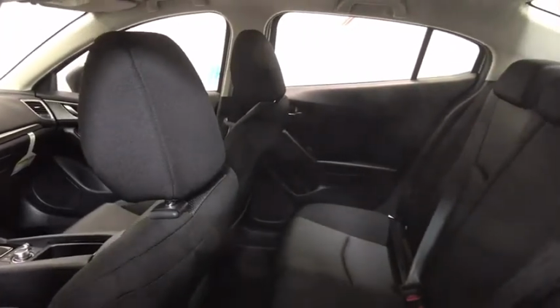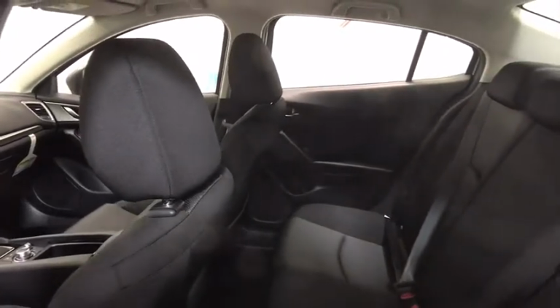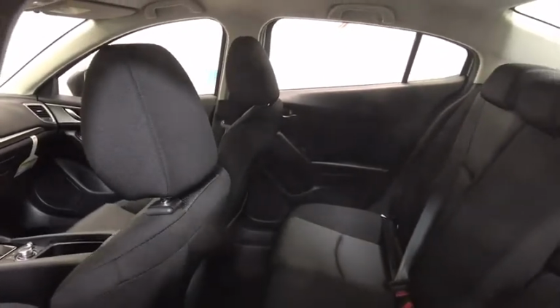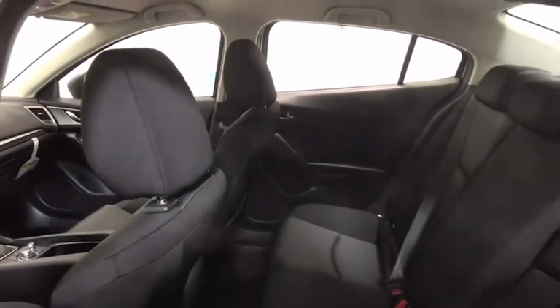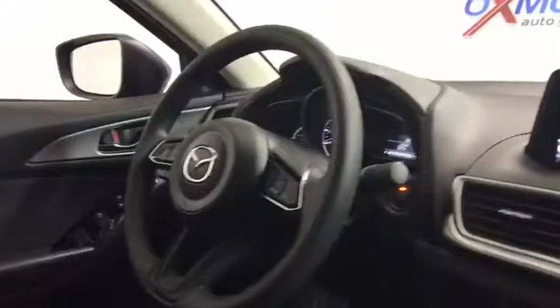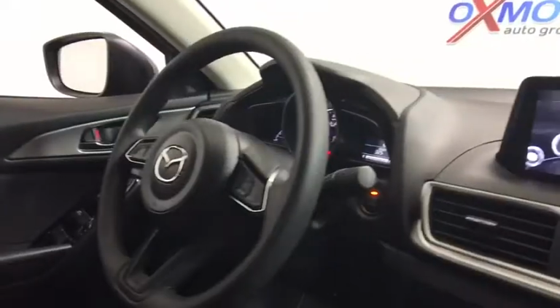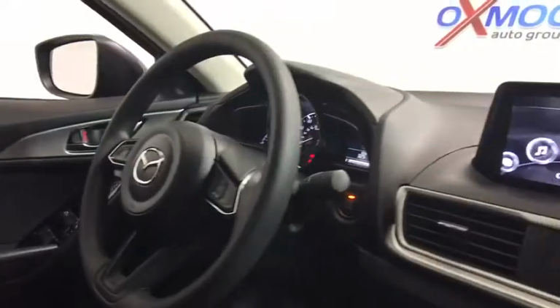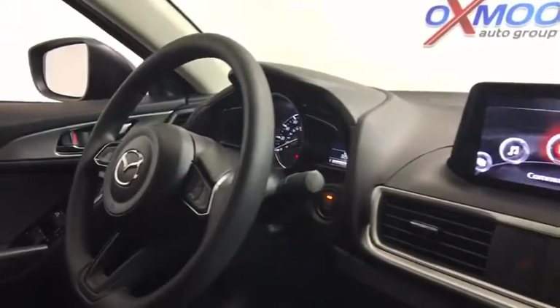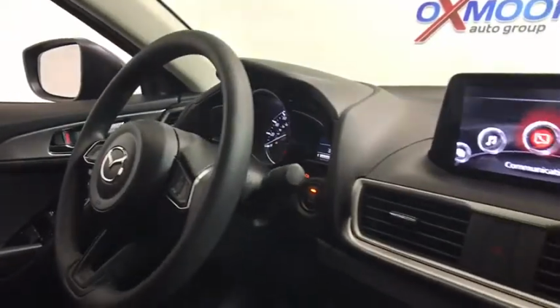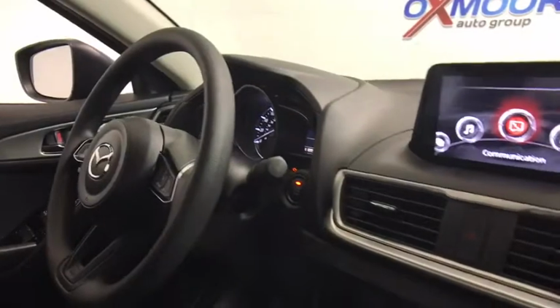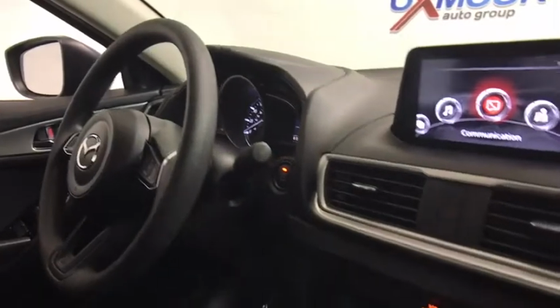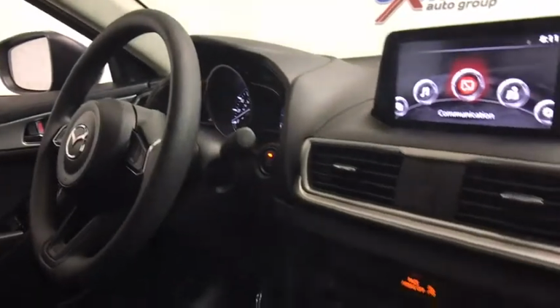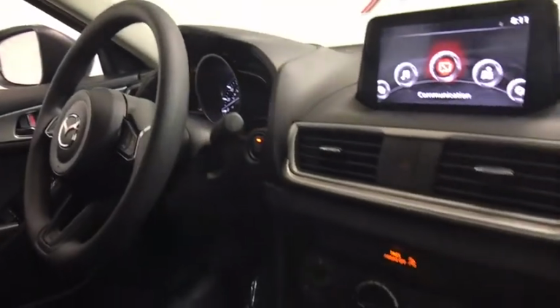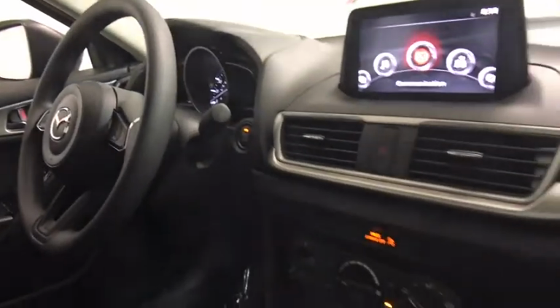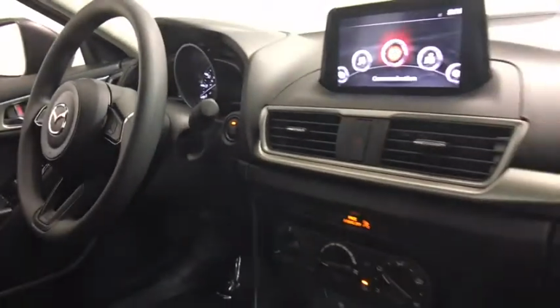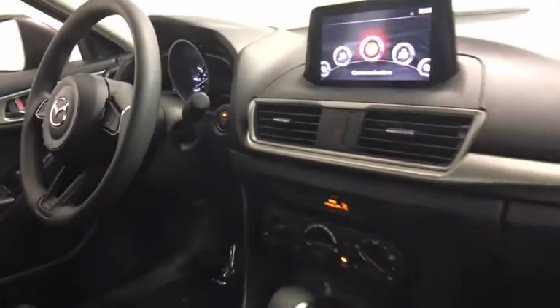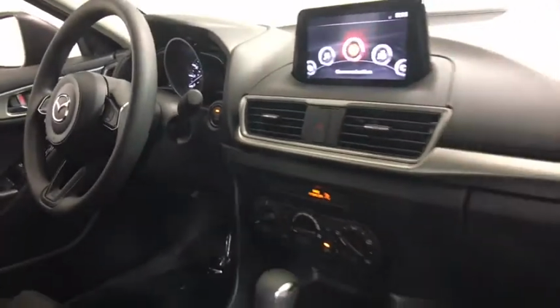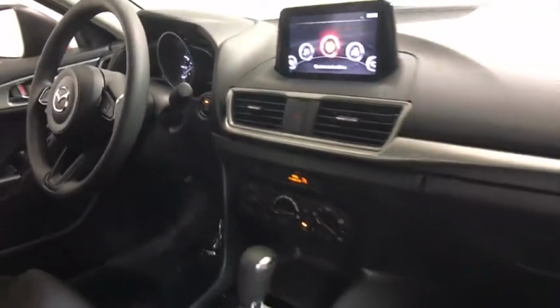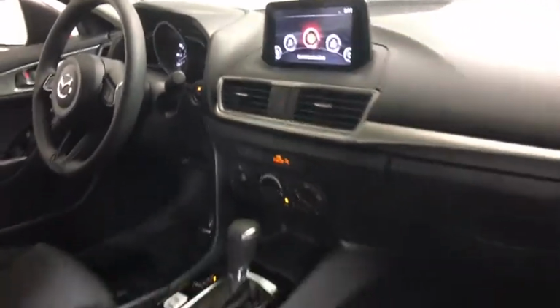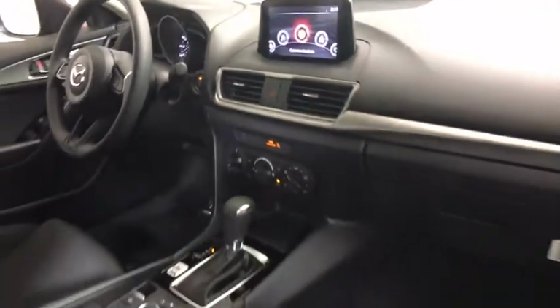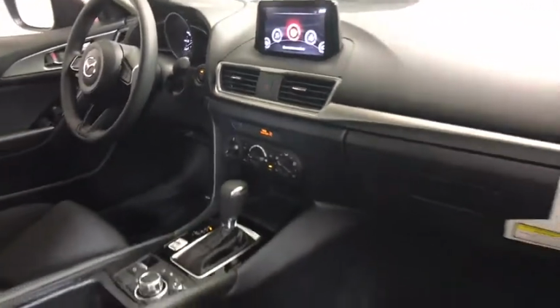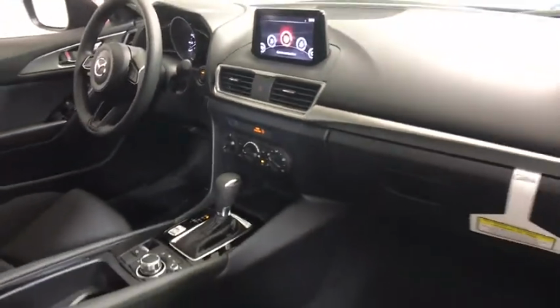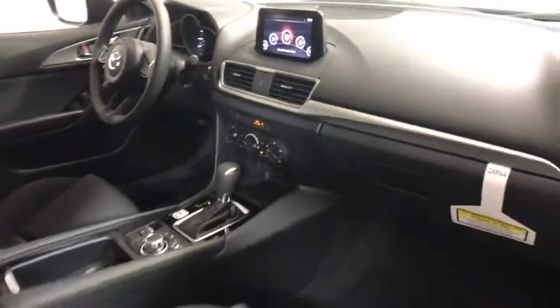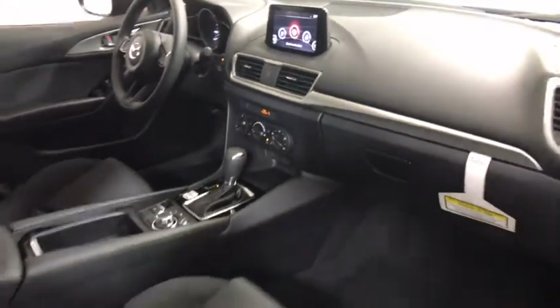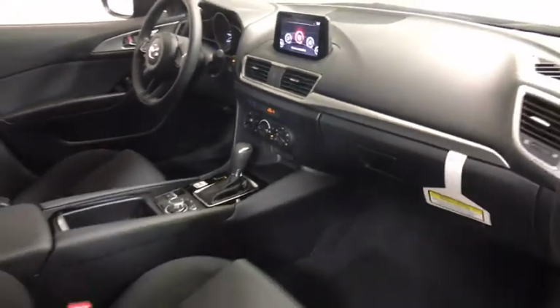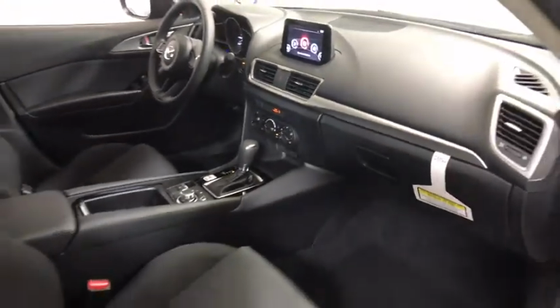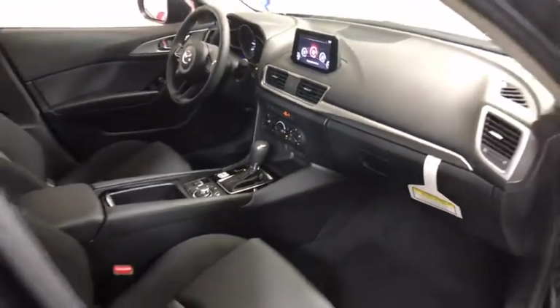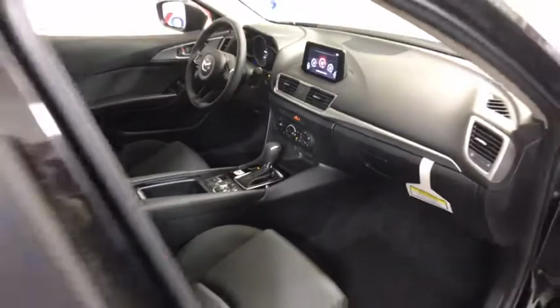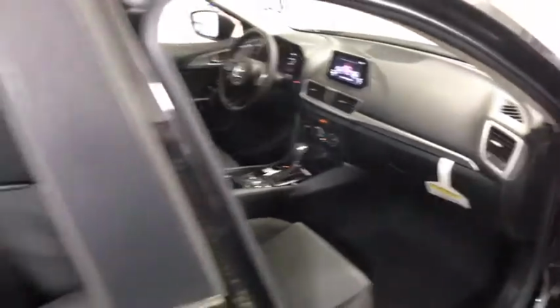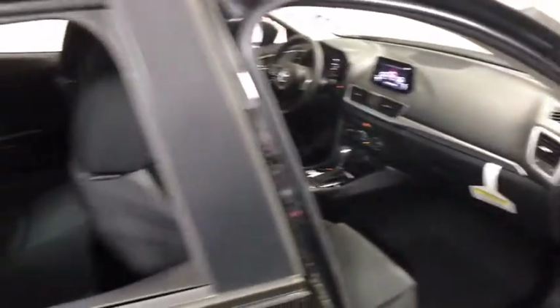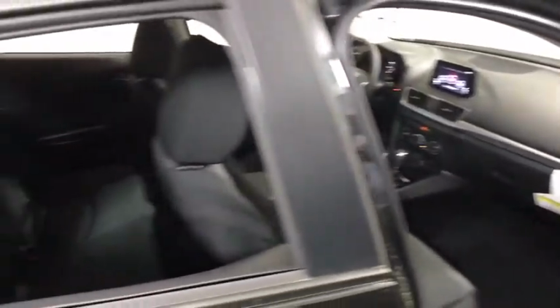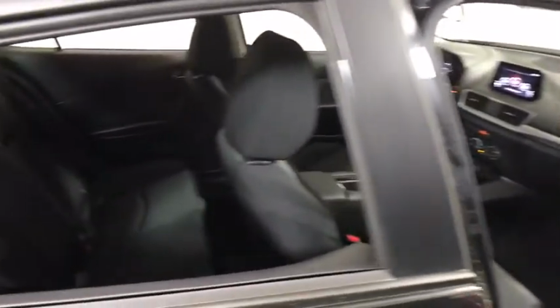Rear window defroster, power windows, electronic stability control, trip computer, panic alarm, brake assist, remote keyless entry, and tachometer.